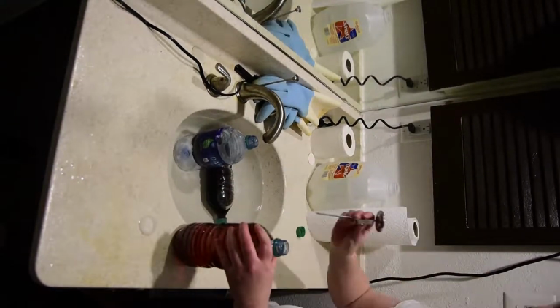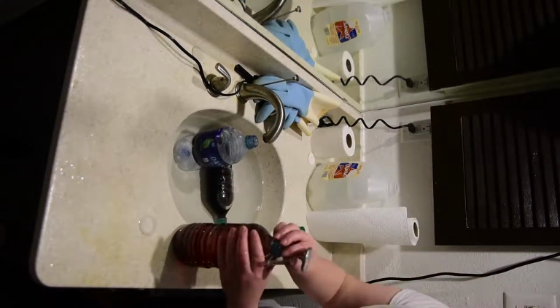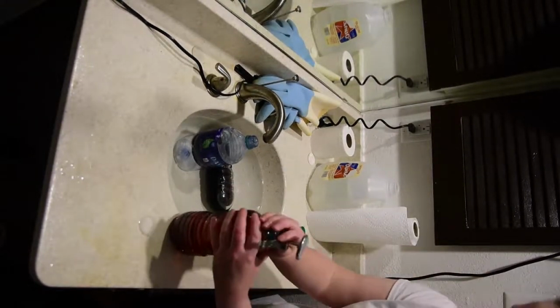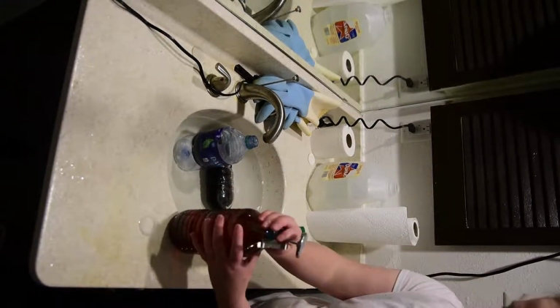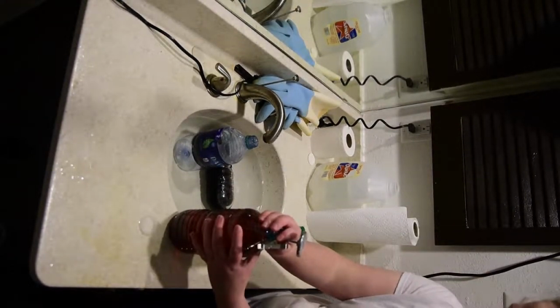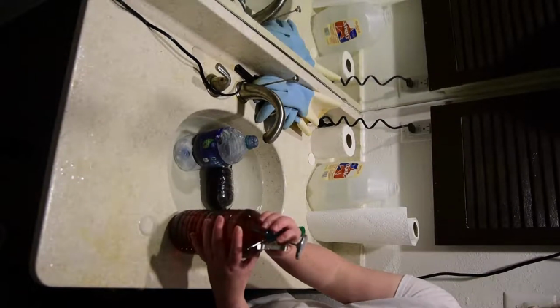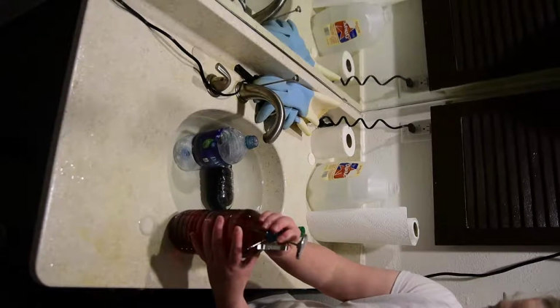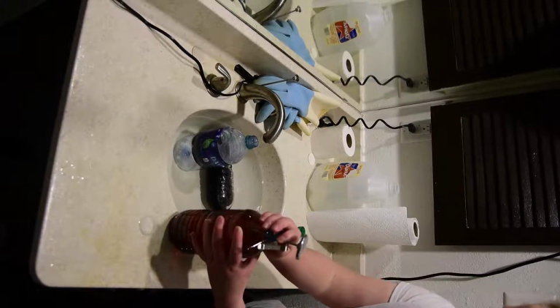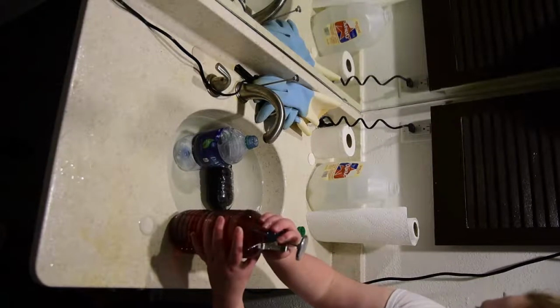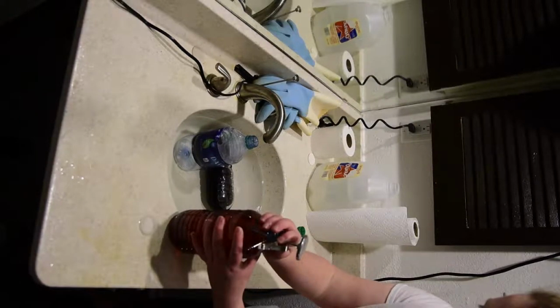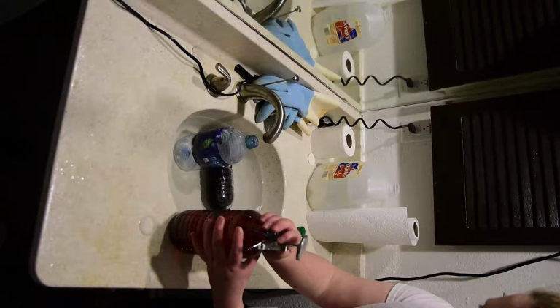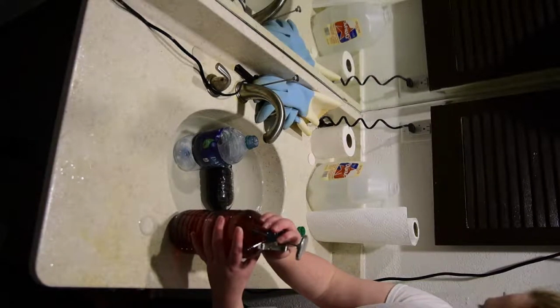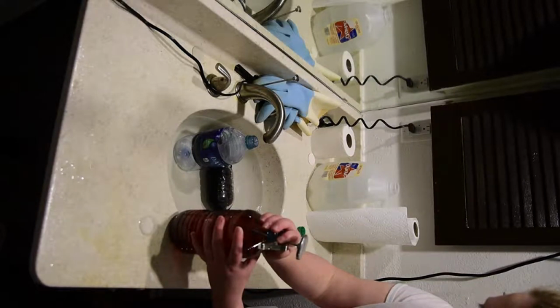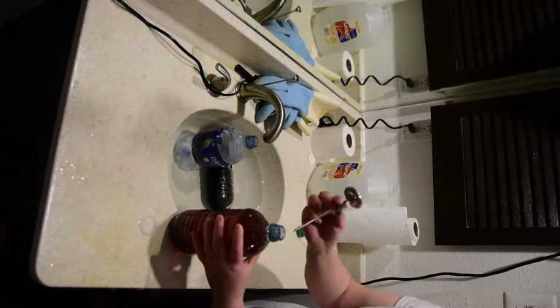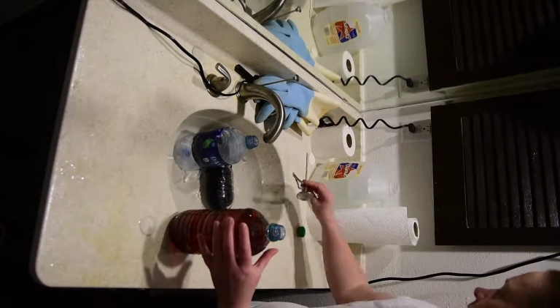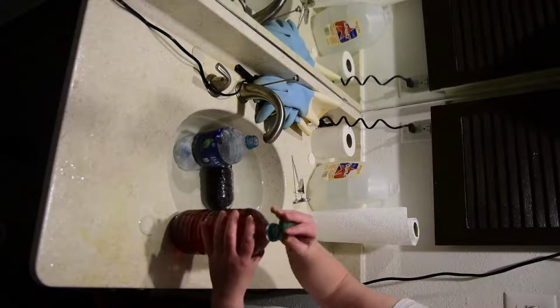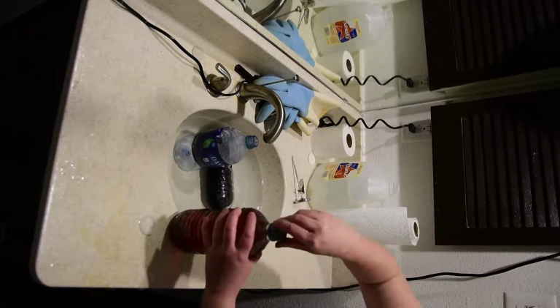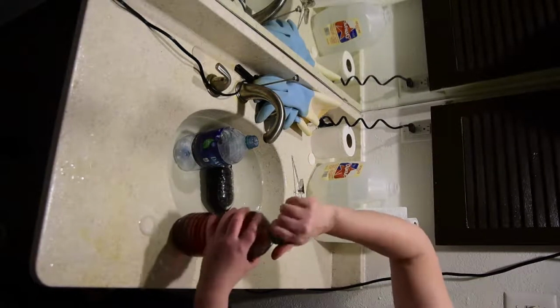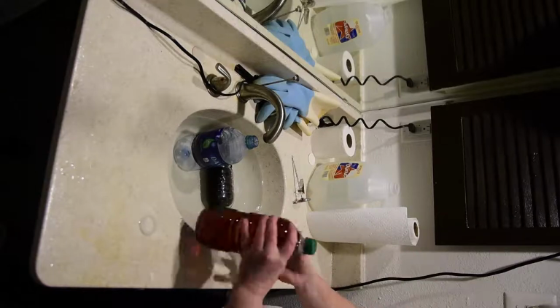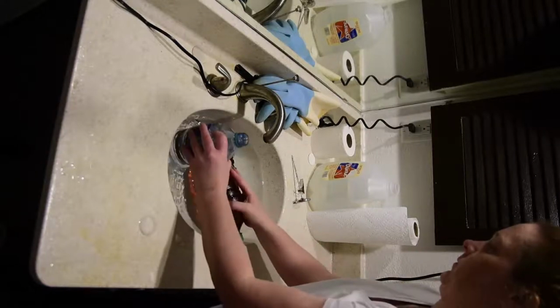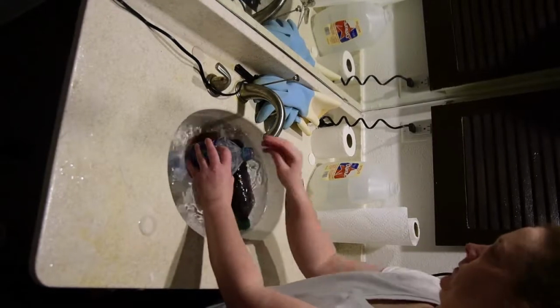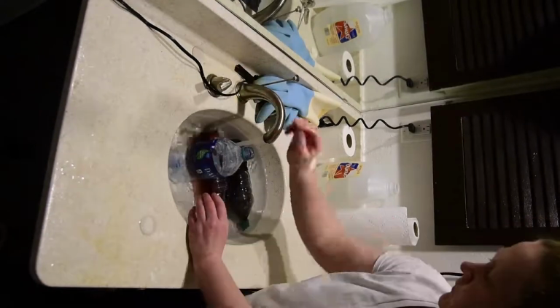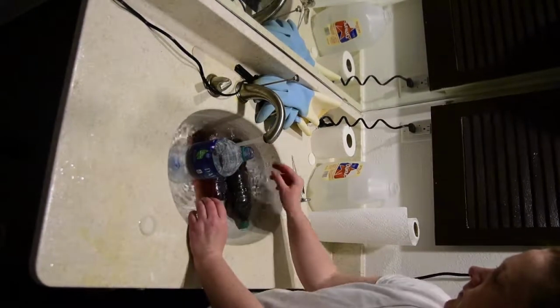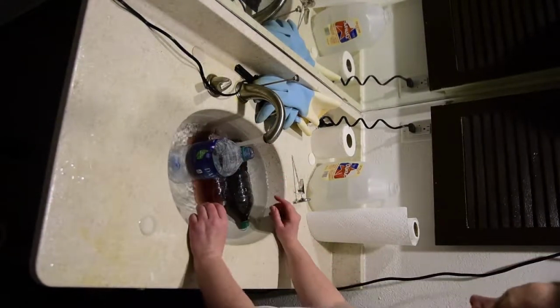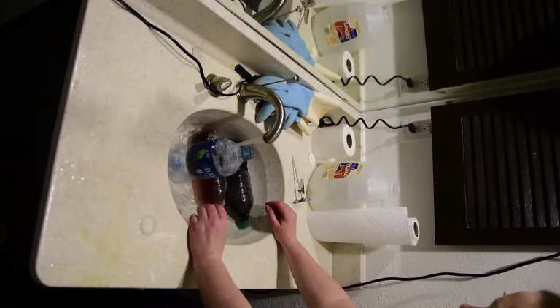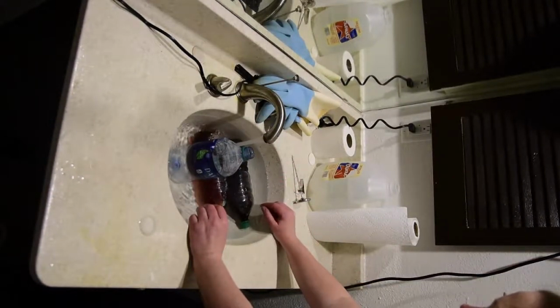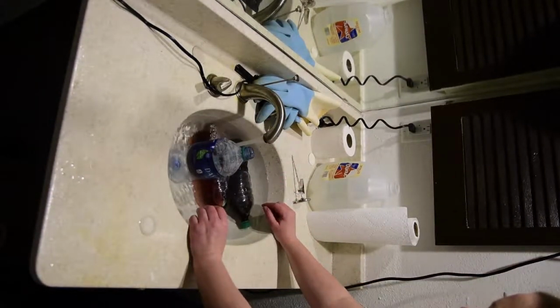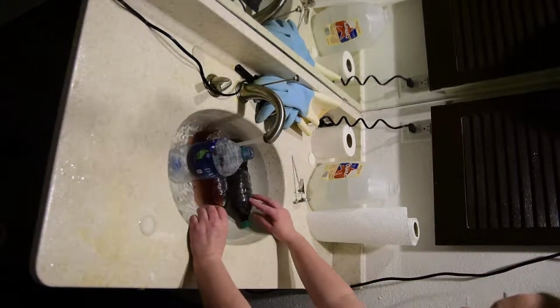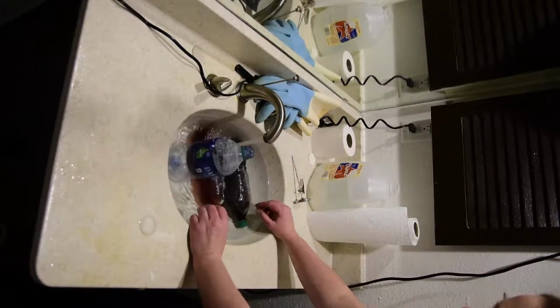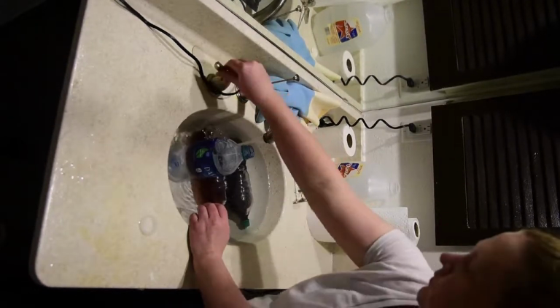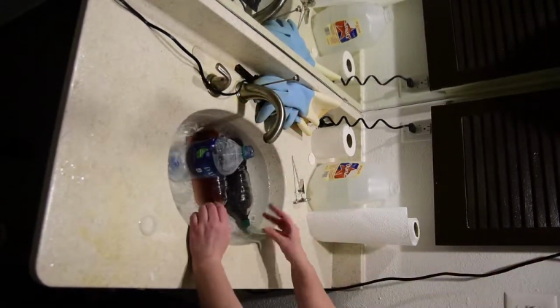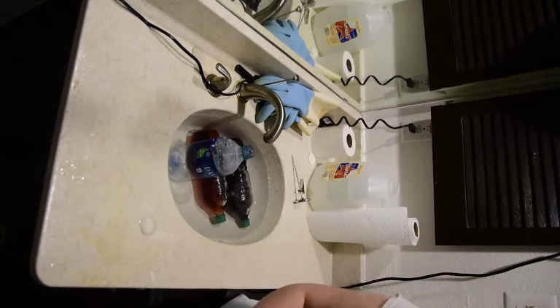If you overshoot and the temperature becomes too hot, just change the bath to cool water and continue to sample the temperature until it equals 102 degrees. This part takes some time and patience, but after practice it becomes easy.